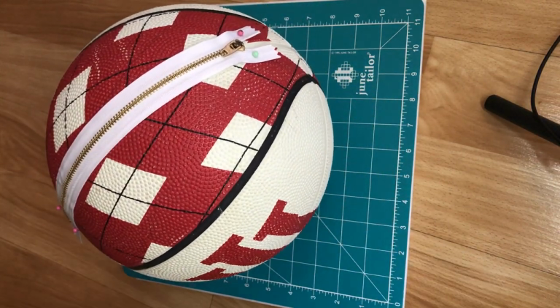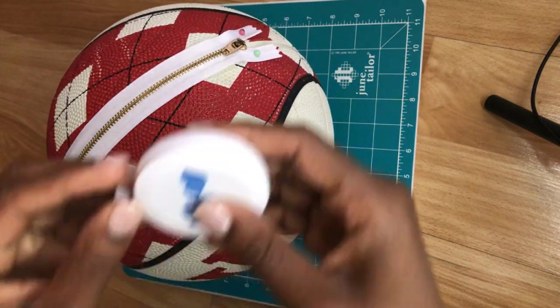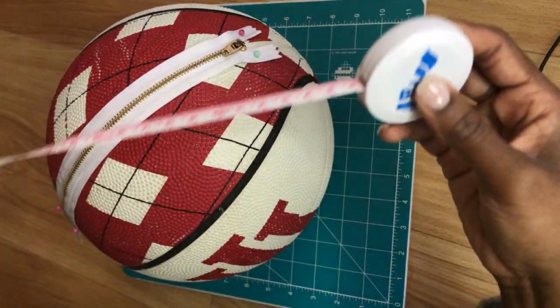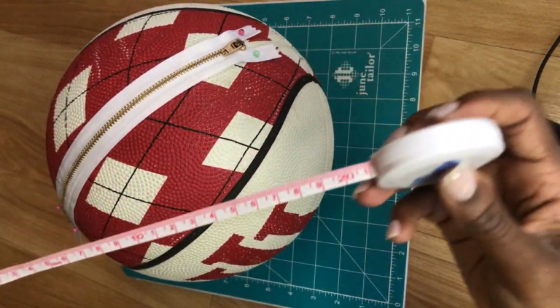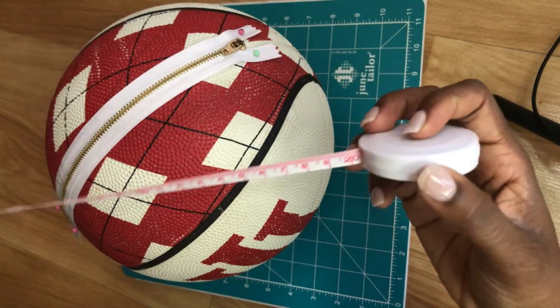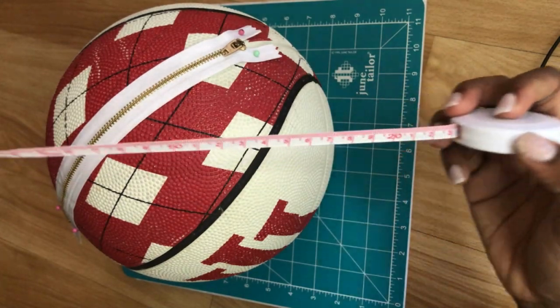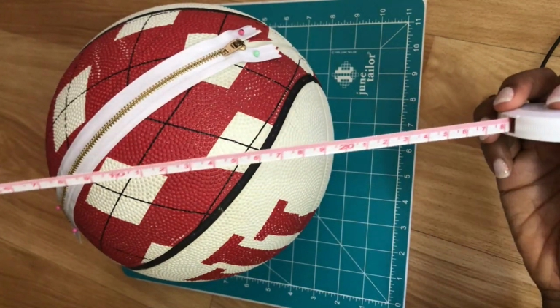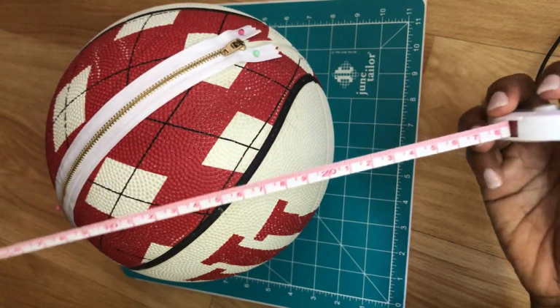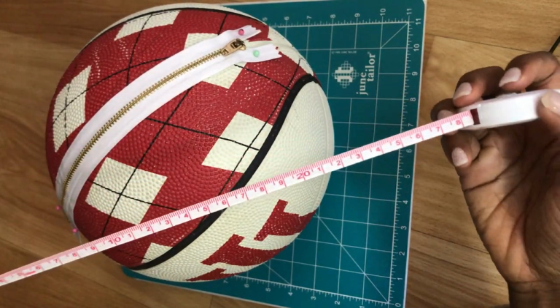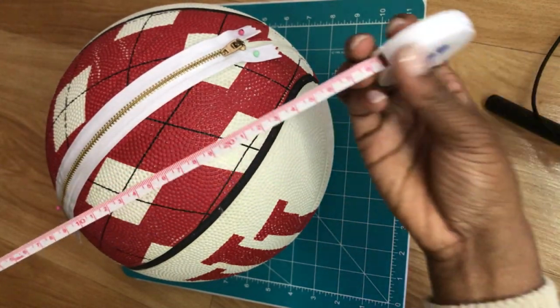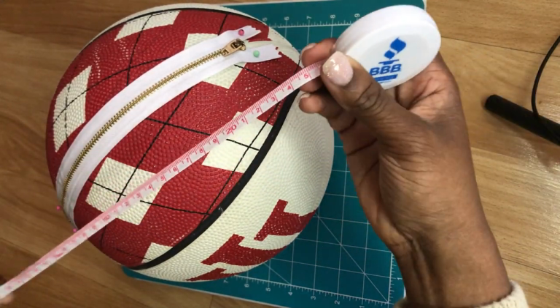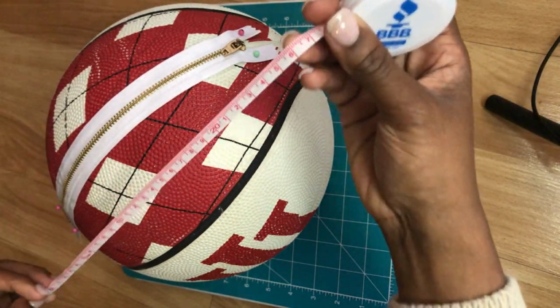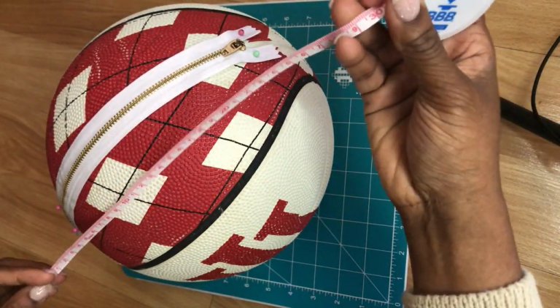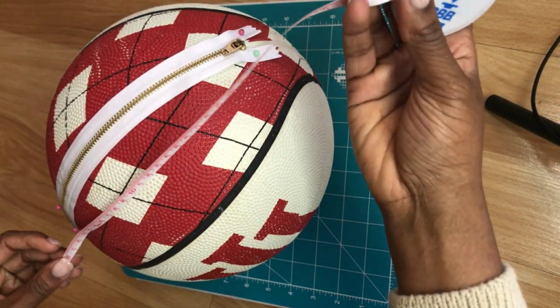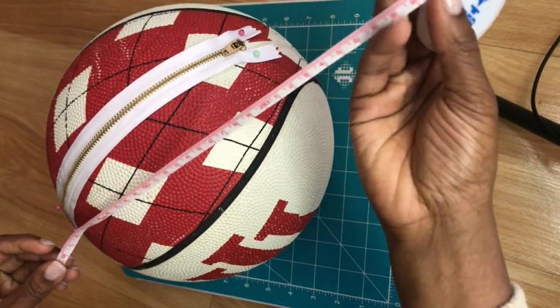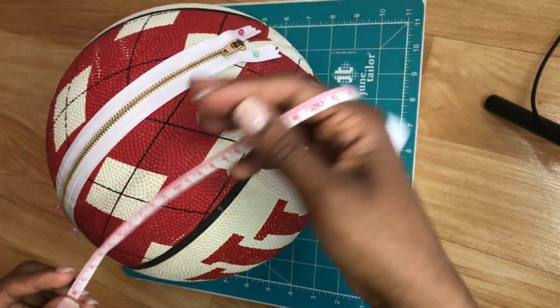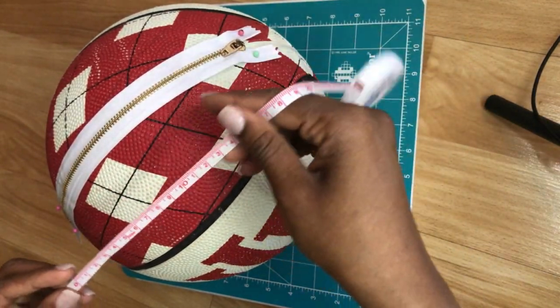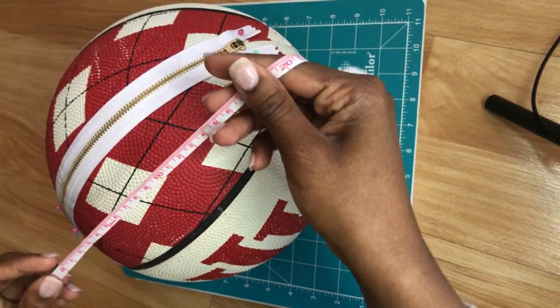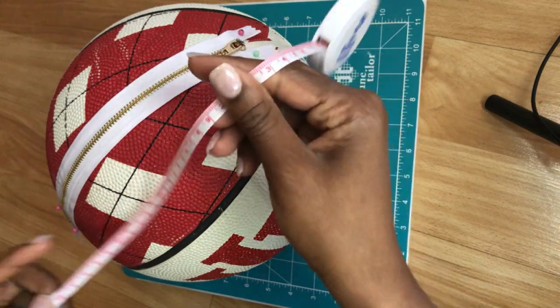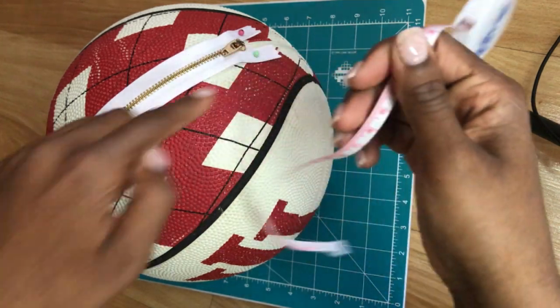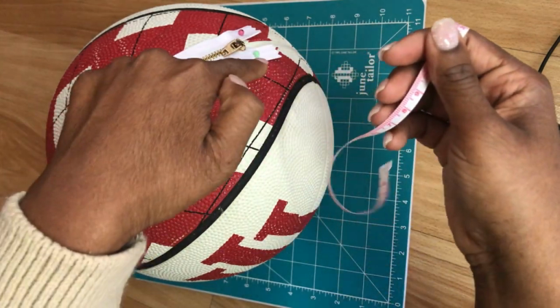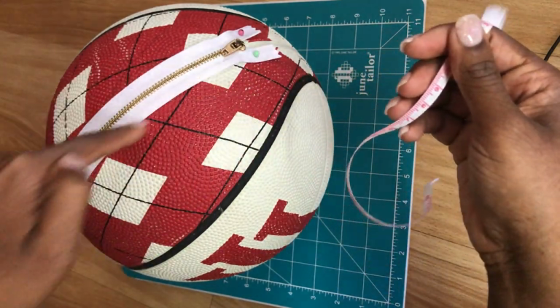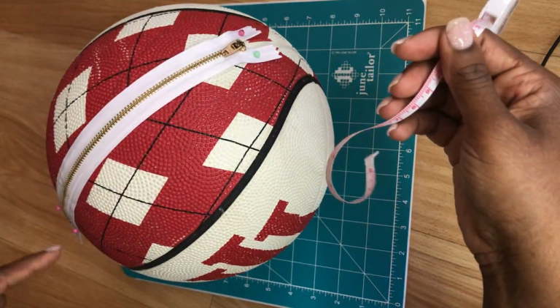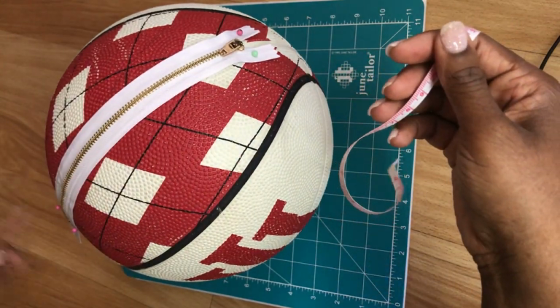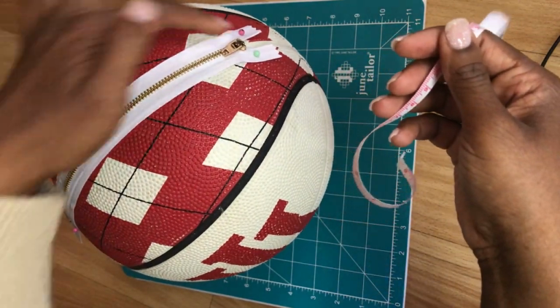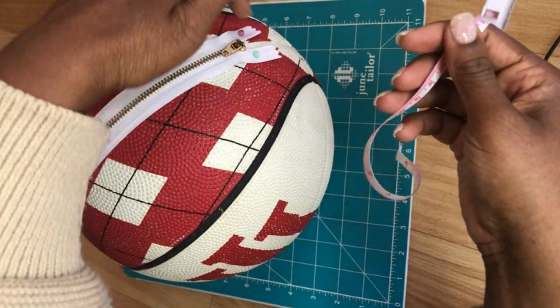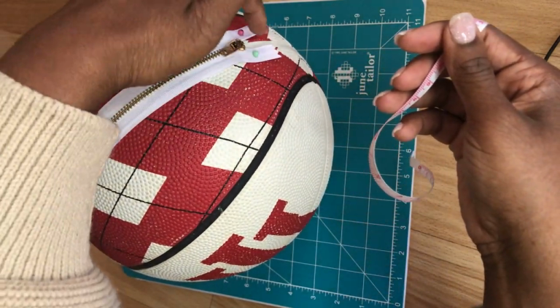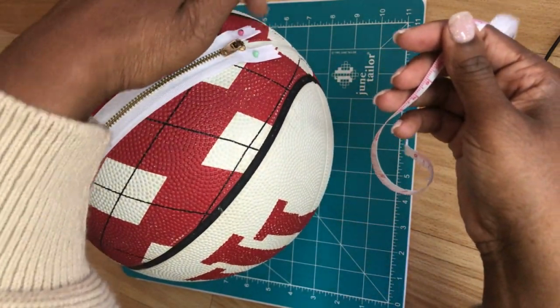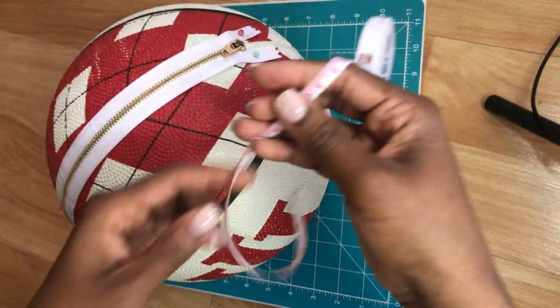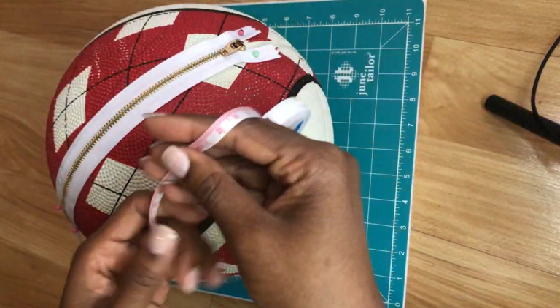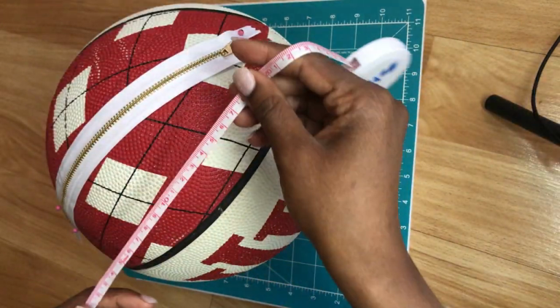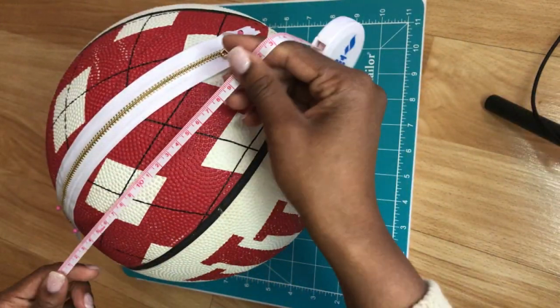I have measuring tape here and I'm just going to measure the length and the width of the zipper, just to make sure when I'm cutting it I have cut it properly and our hands don't get scratched up when we go to open up the ball.